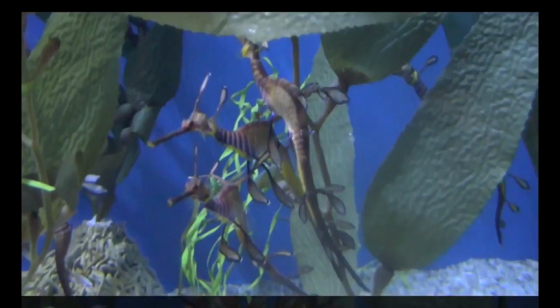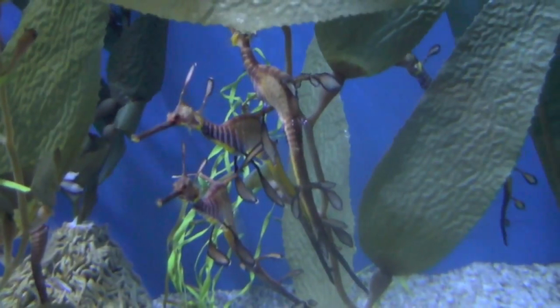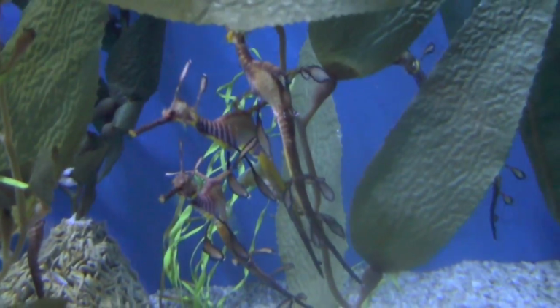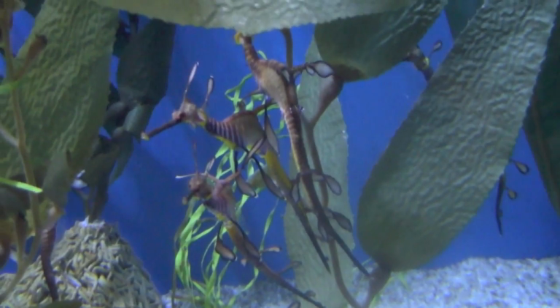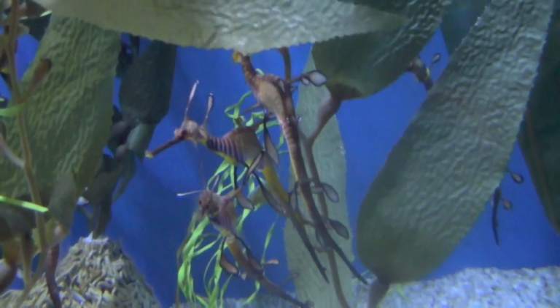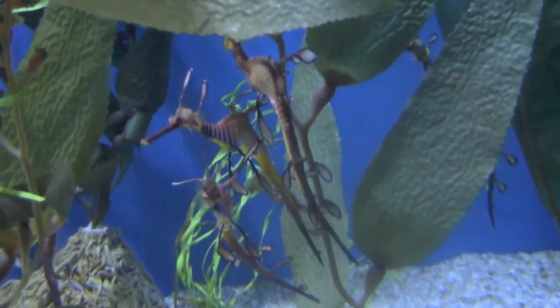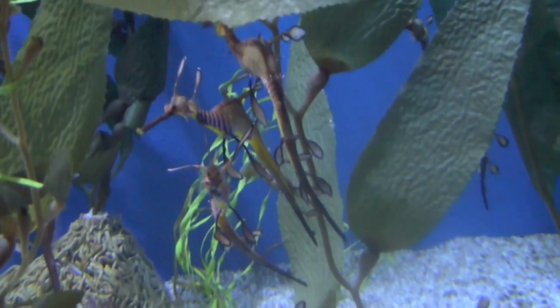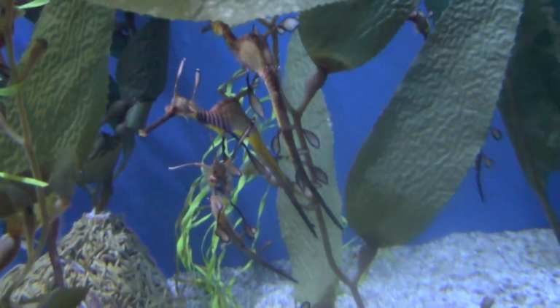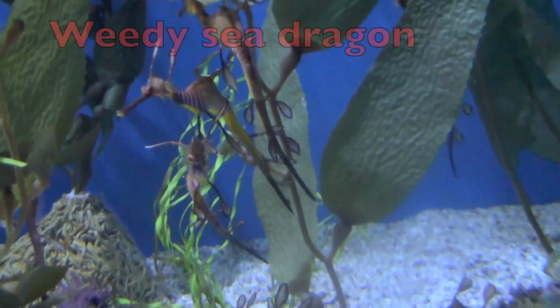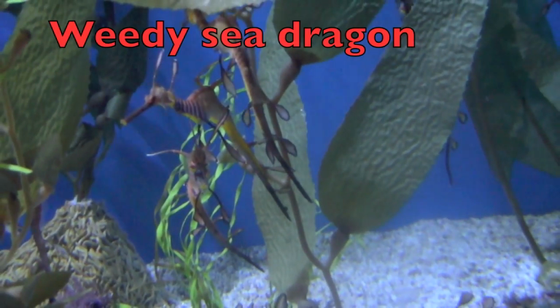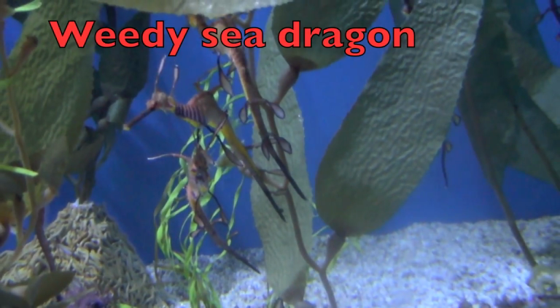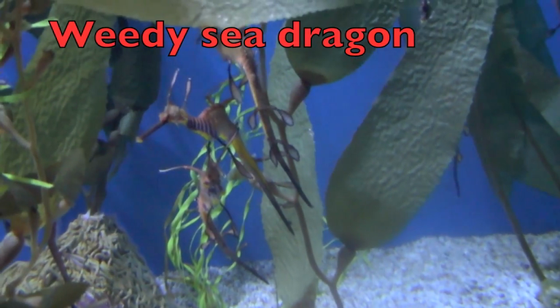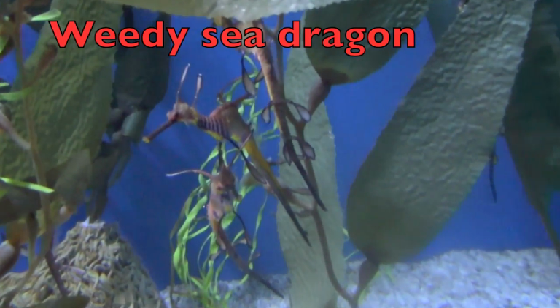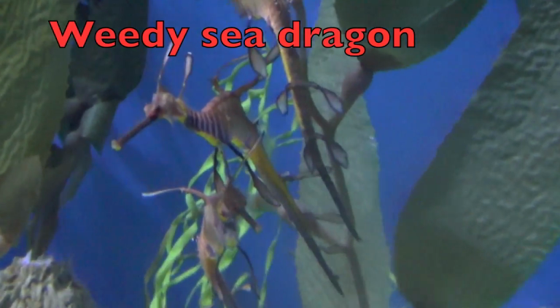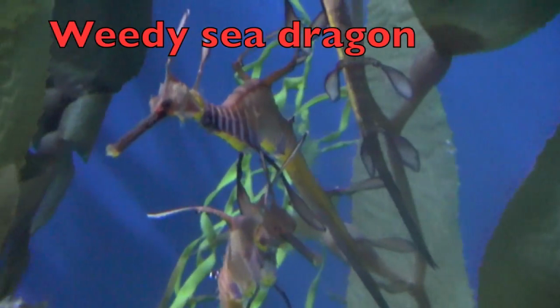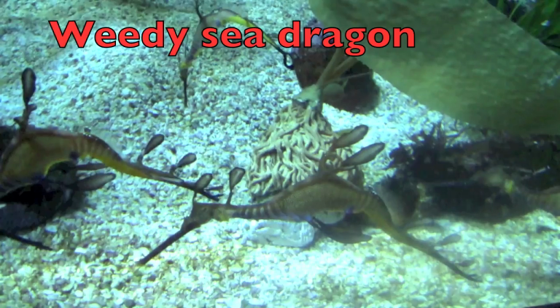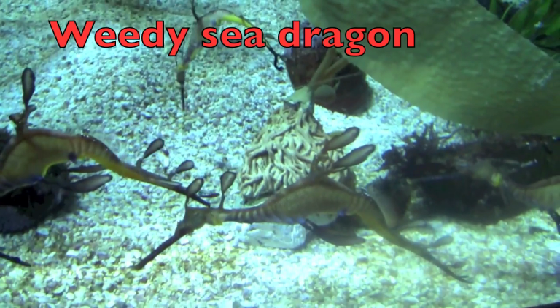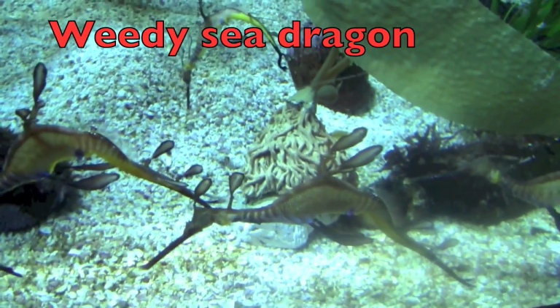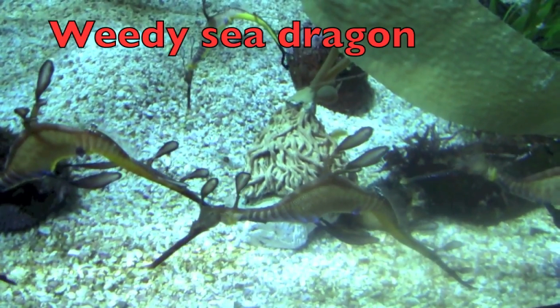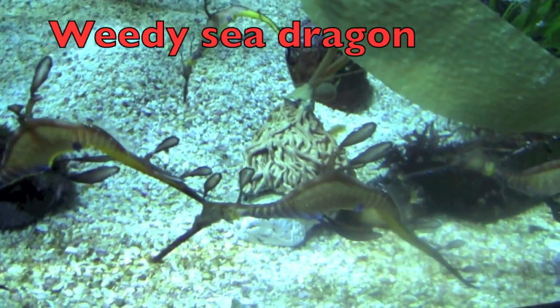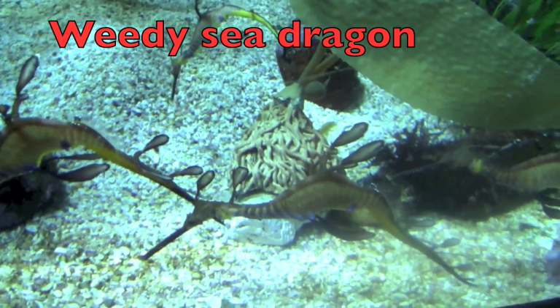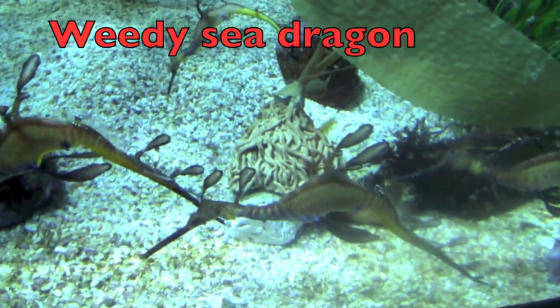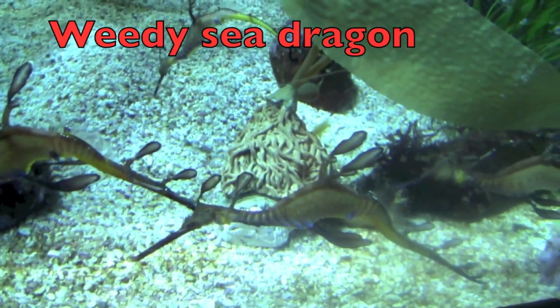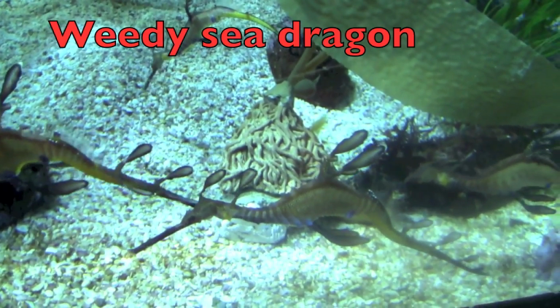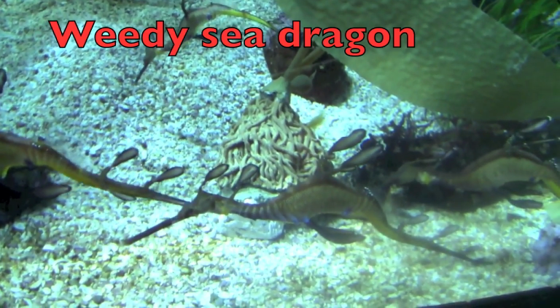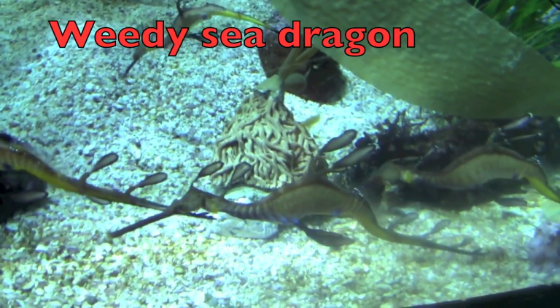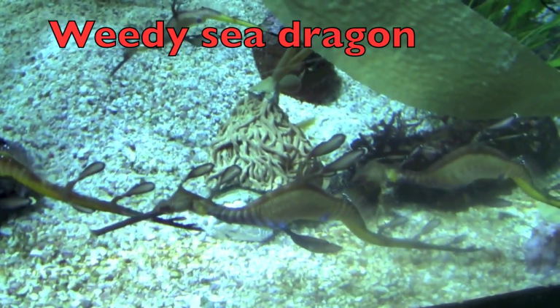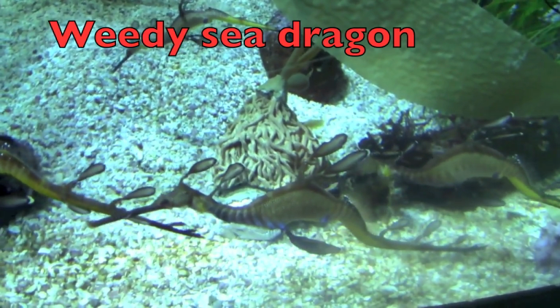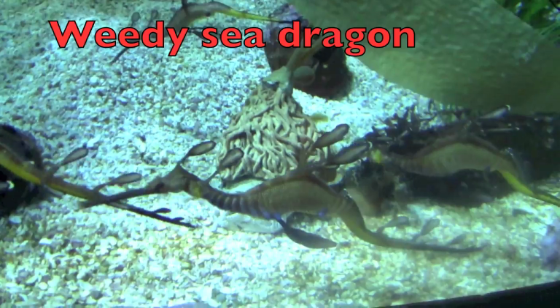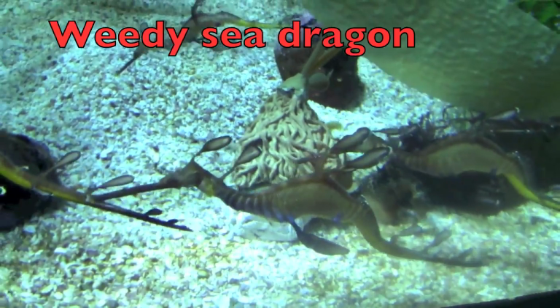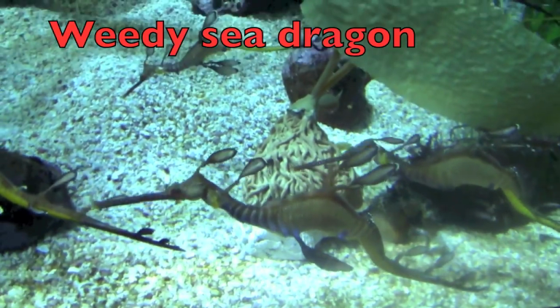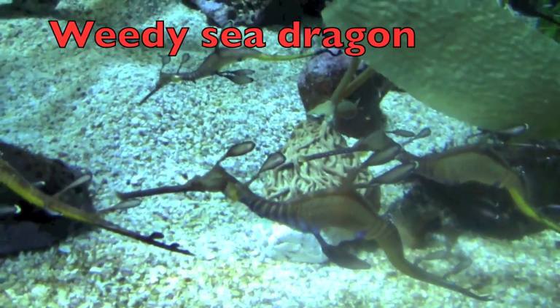Here is another sea dragon. This one is called a weedy sea dragon. This fish has small leaf-like appendages which are used as camouflage to protect it against its predators.